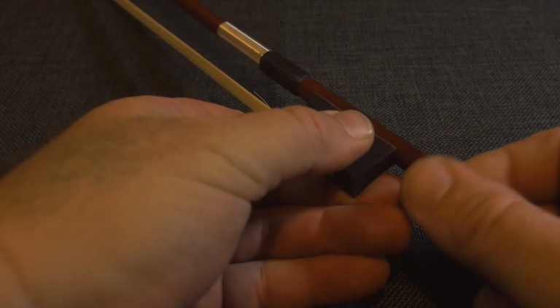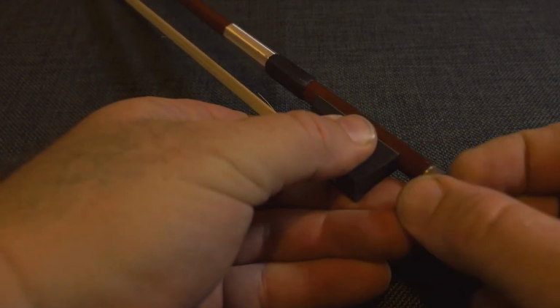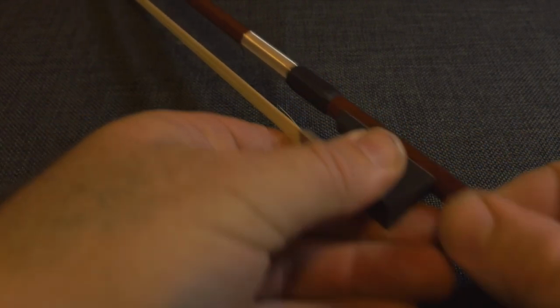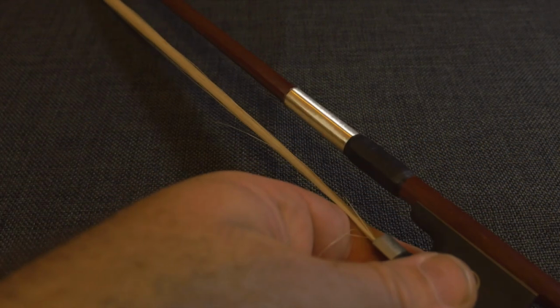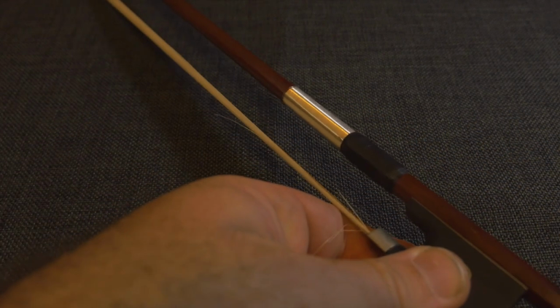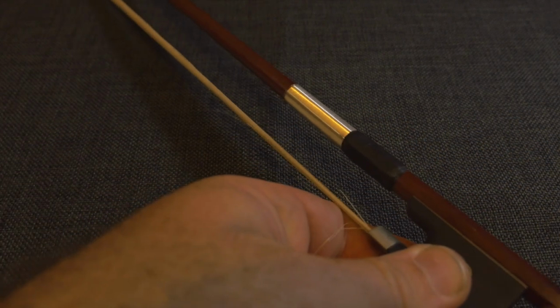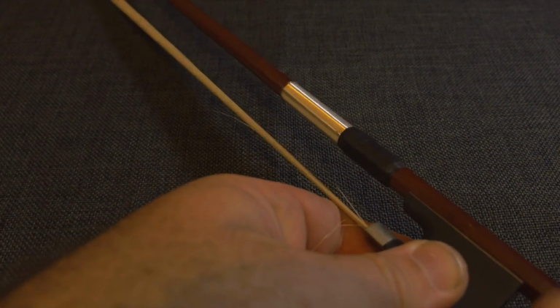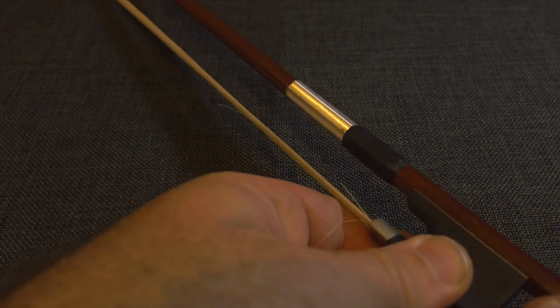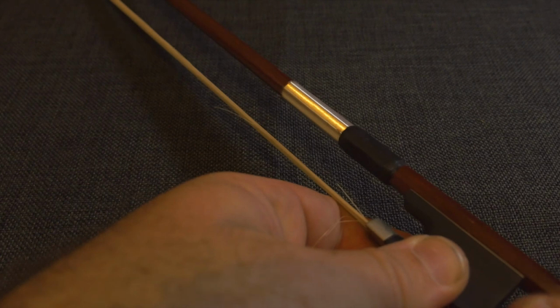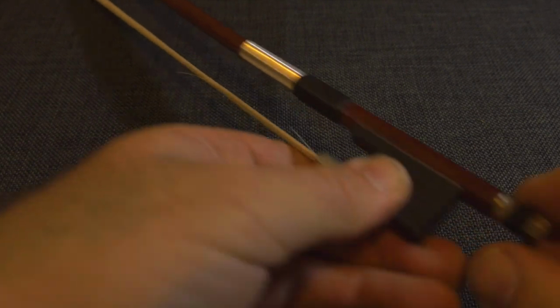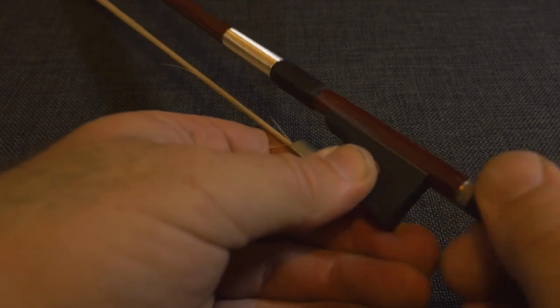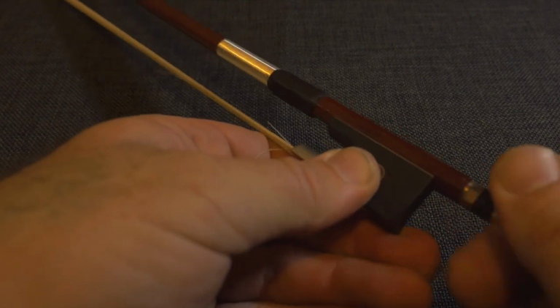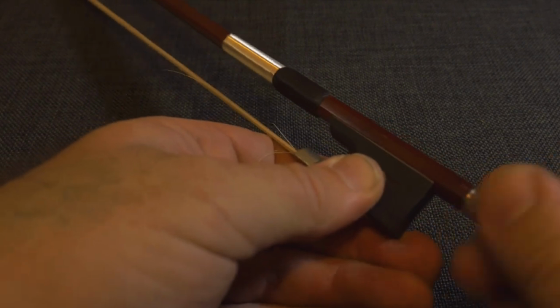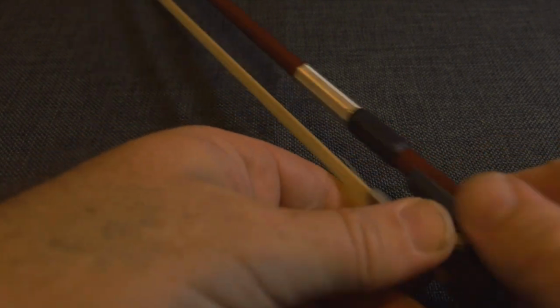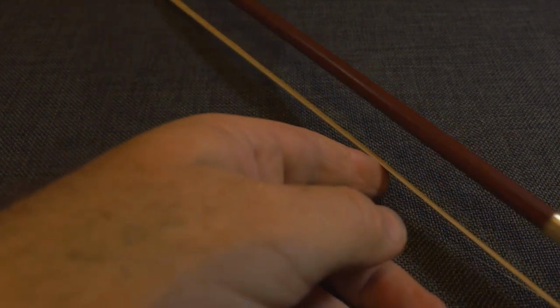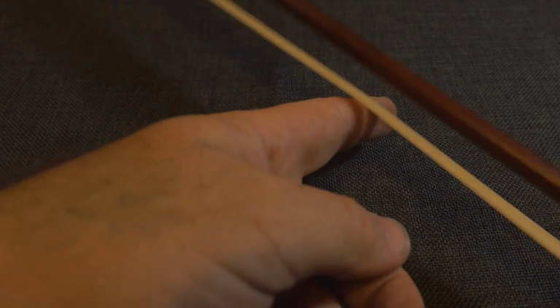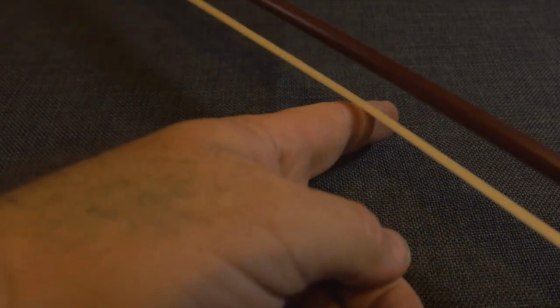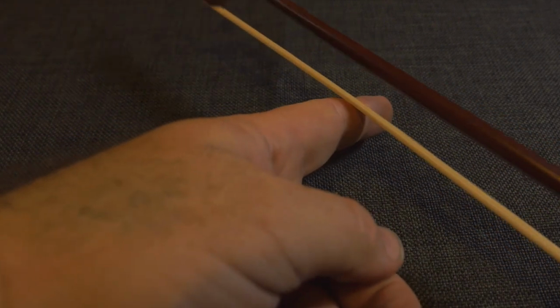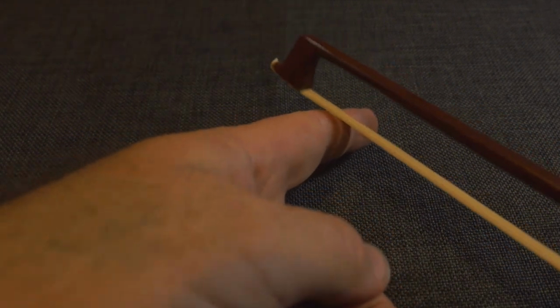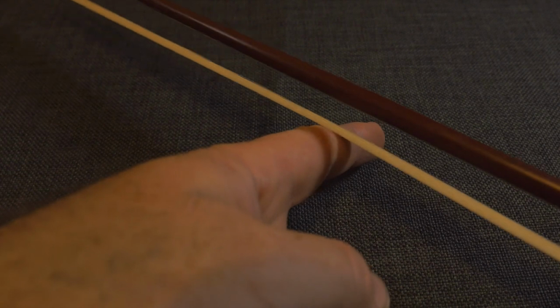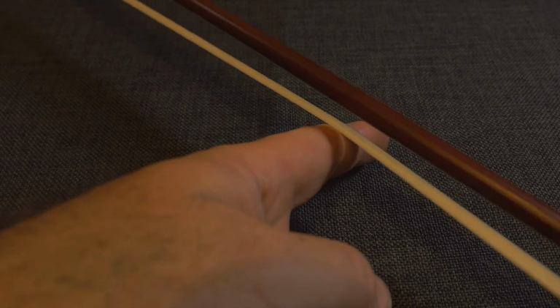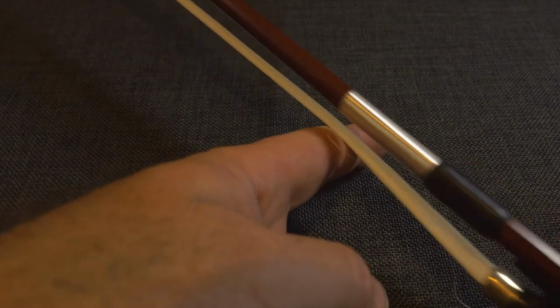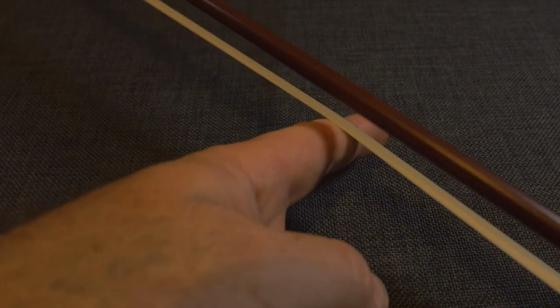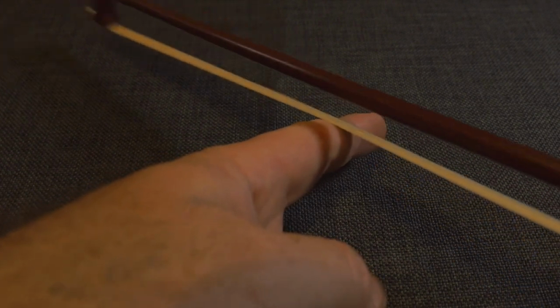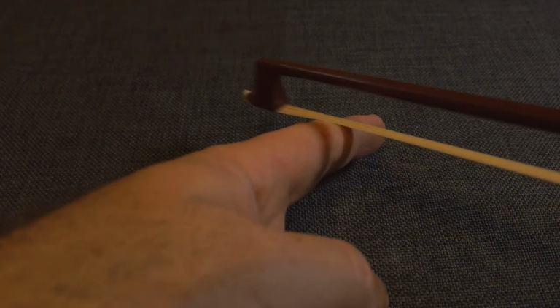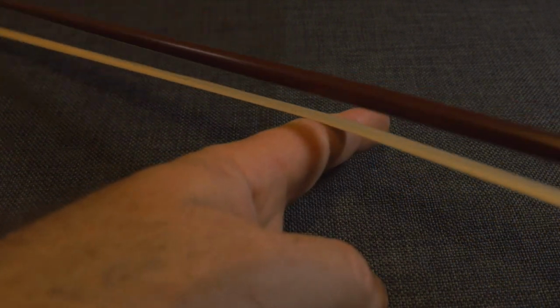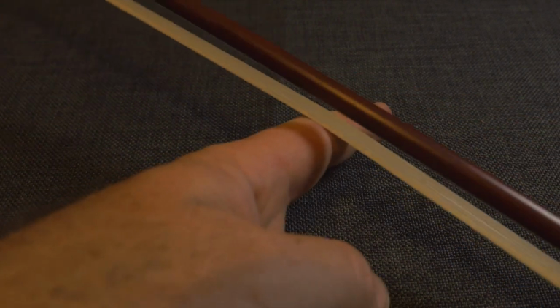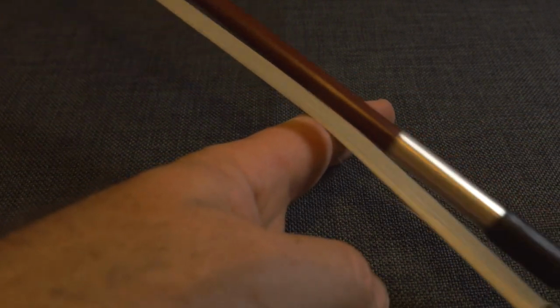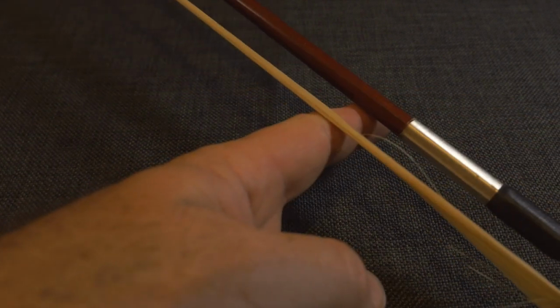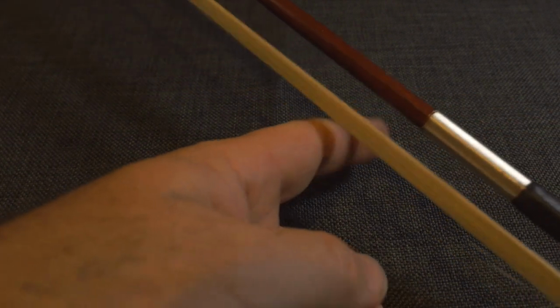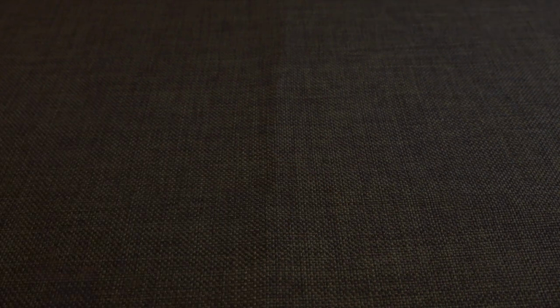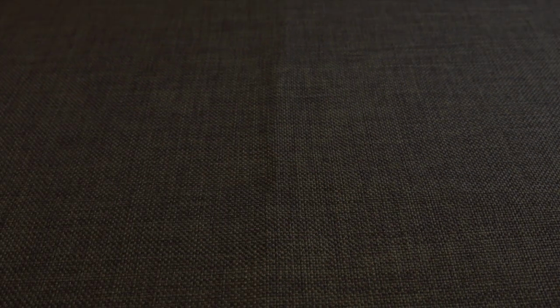One thing I figured out is you can actually adjust the tightness at the very end of the bow — that's what this little thing is here that I'm showing you now. So if it's the first time you're getting a bow, like it was for me, that's how you tighten them. The bow is obviously made of horse hair.